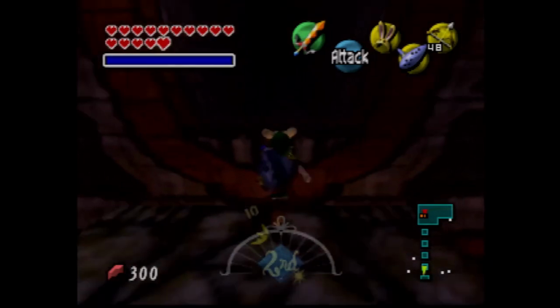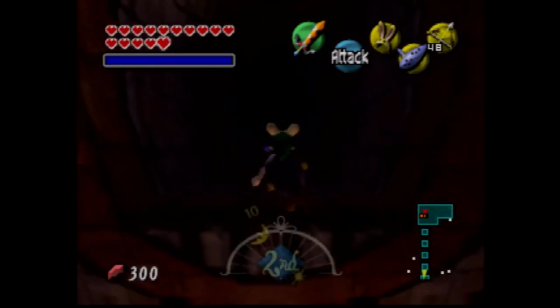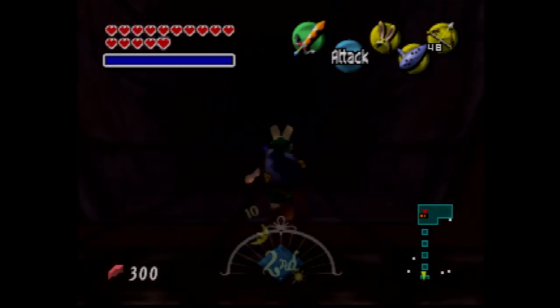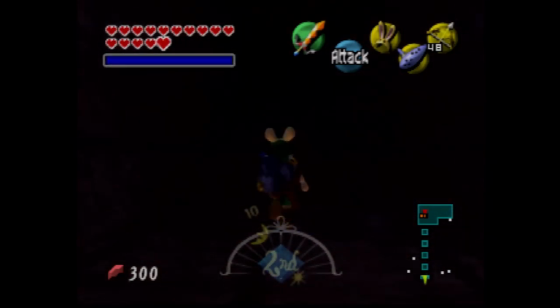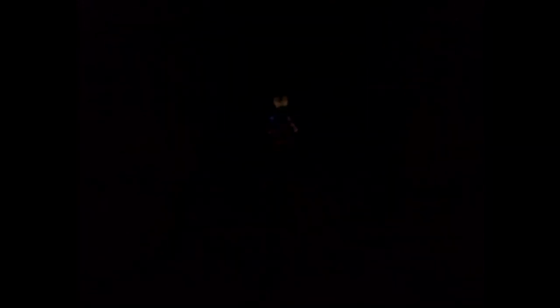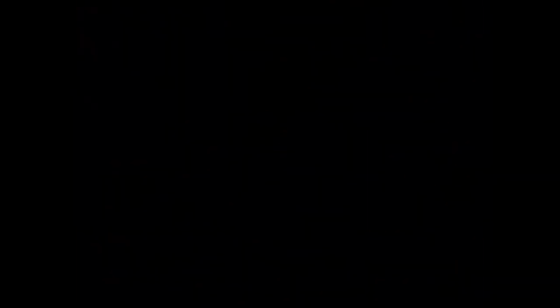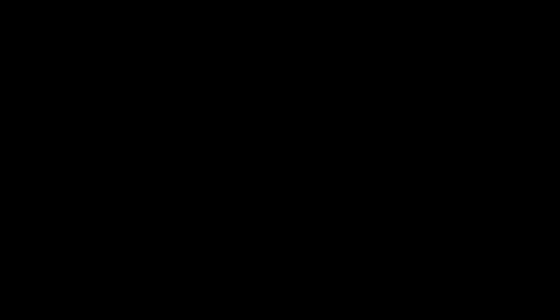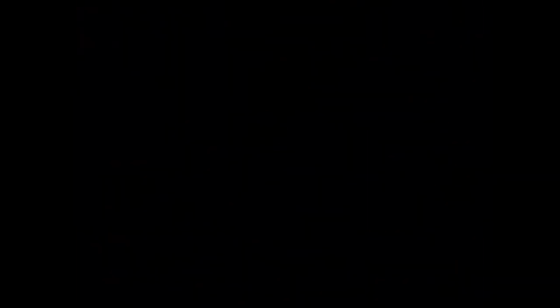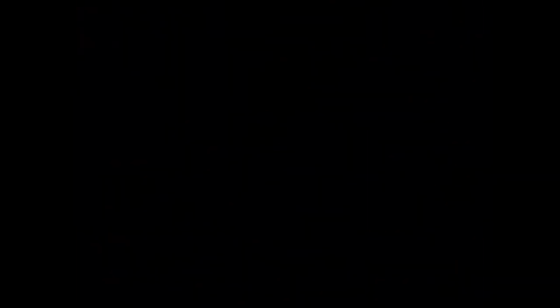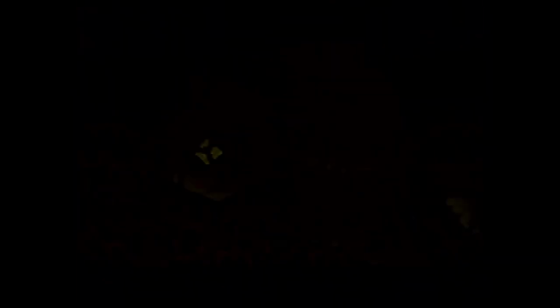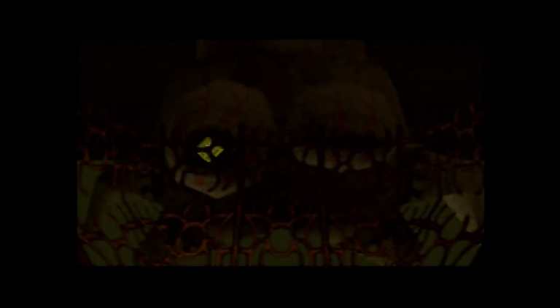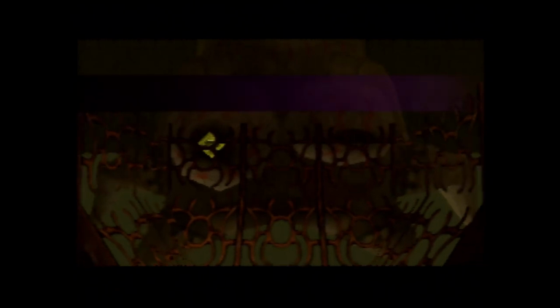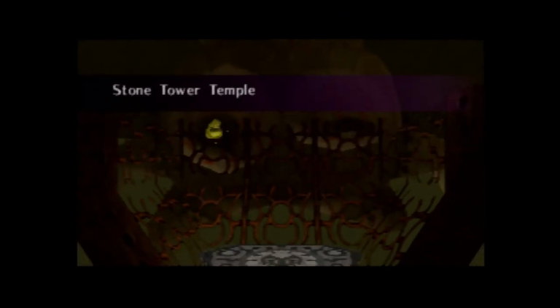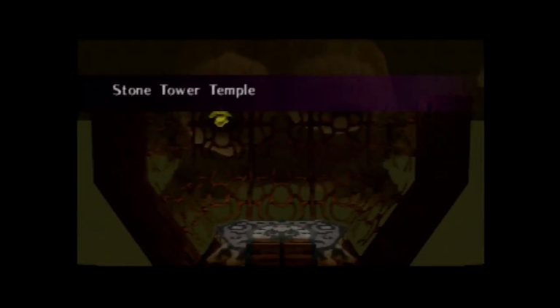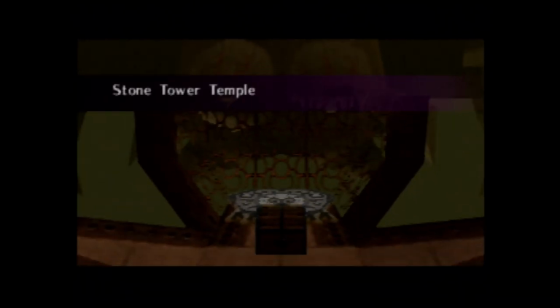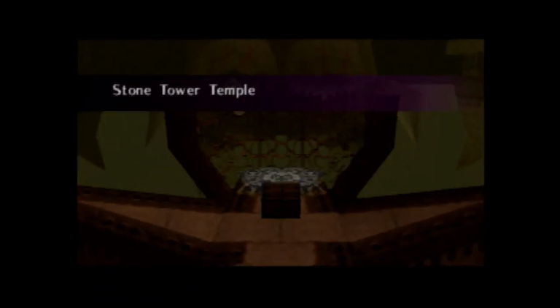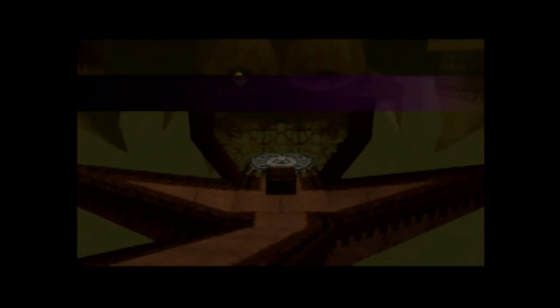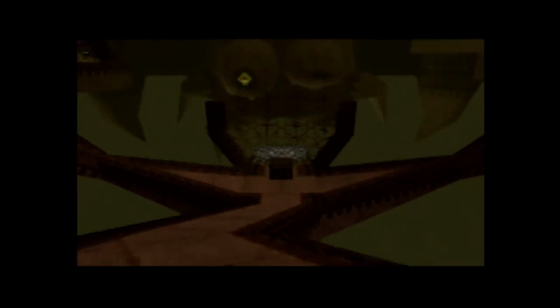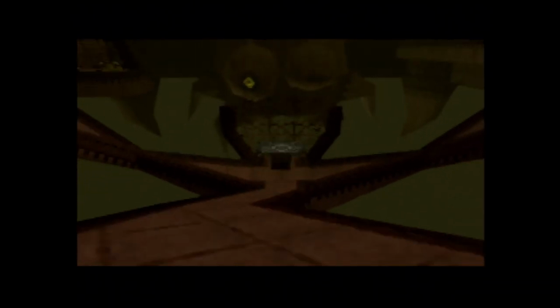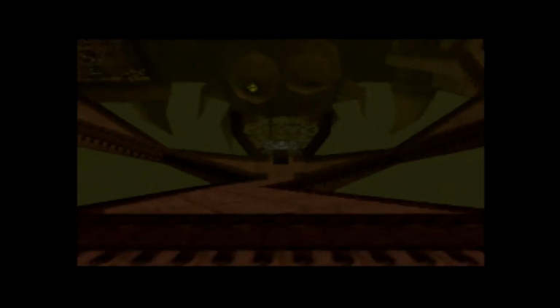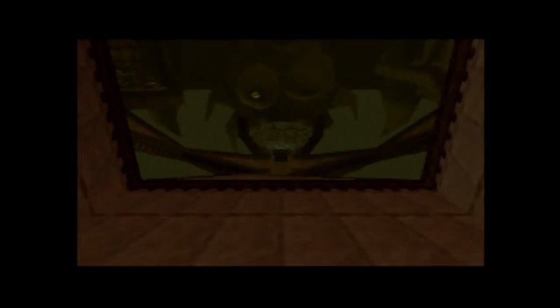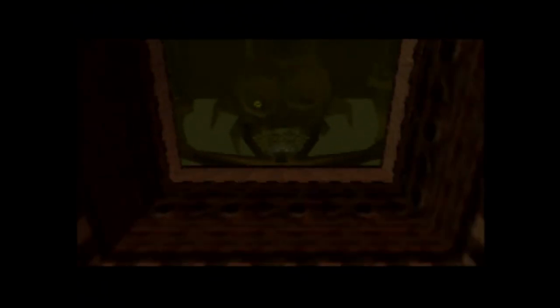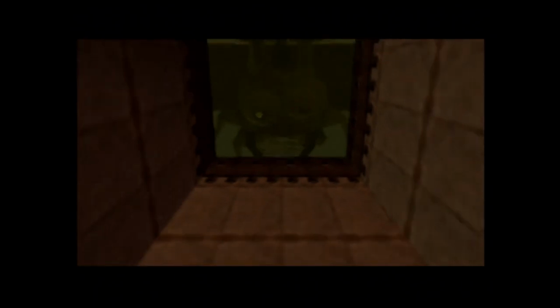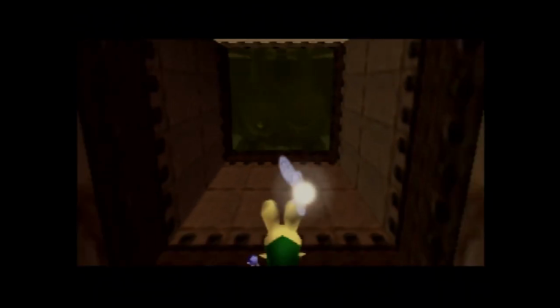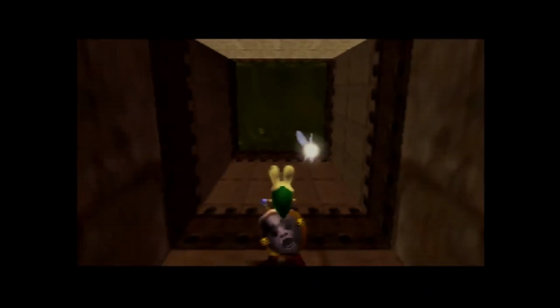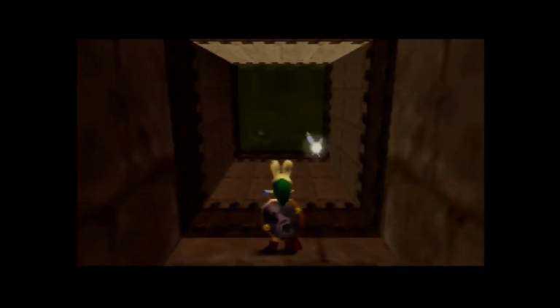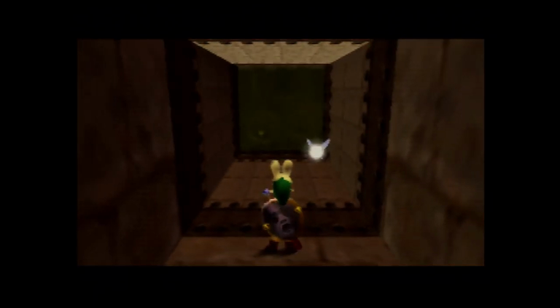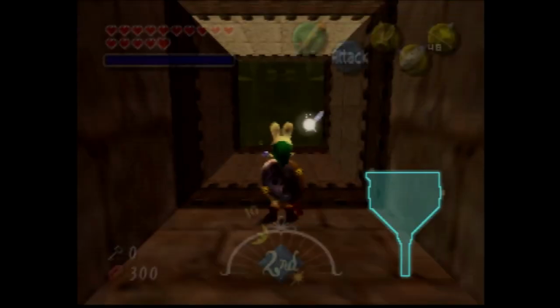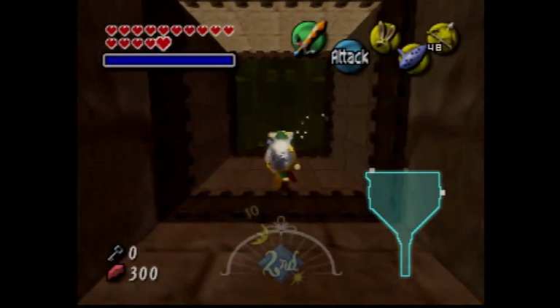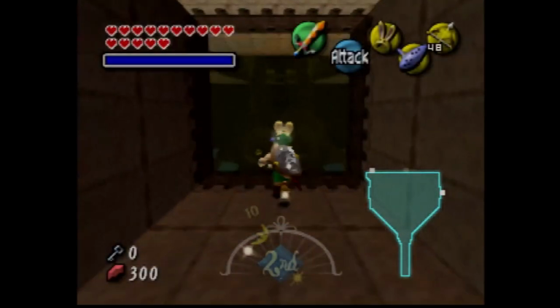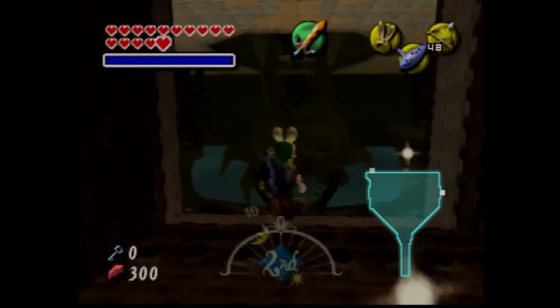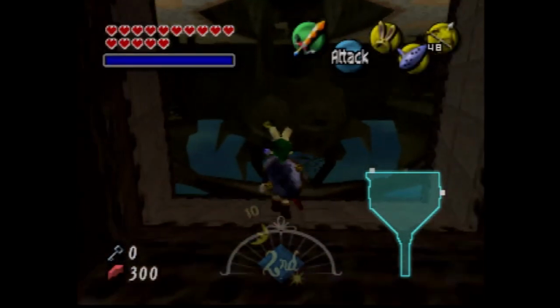What's going on, guys? Welcome back to some more of the Legend of Zelda Majora's Mask. Last part, we did the first half of the Stone Tower Temple, and we basically flipped the temple upside down. We bought Chateau Romani, so we have unlimited magic.